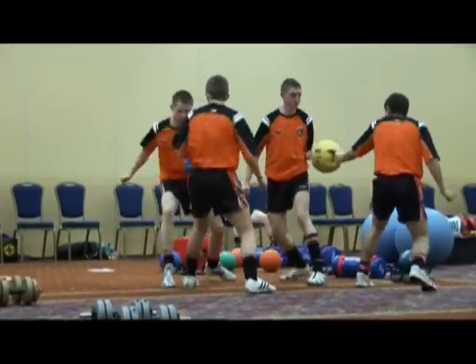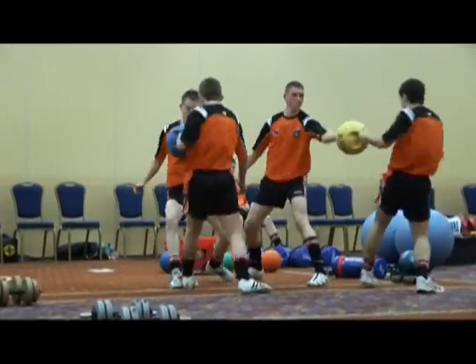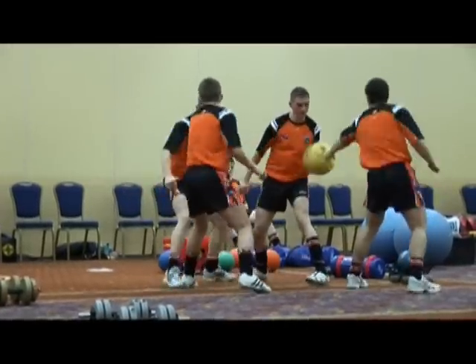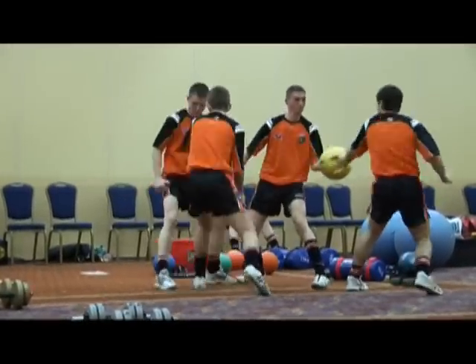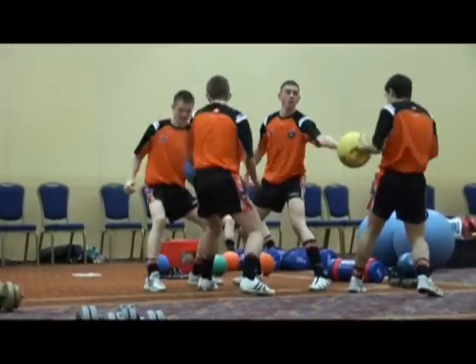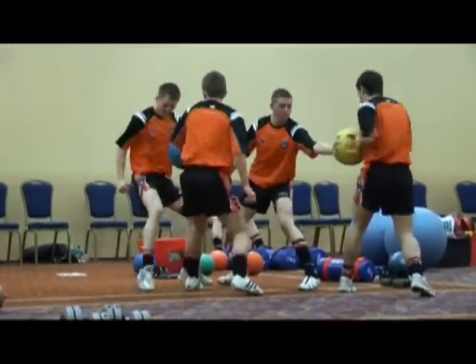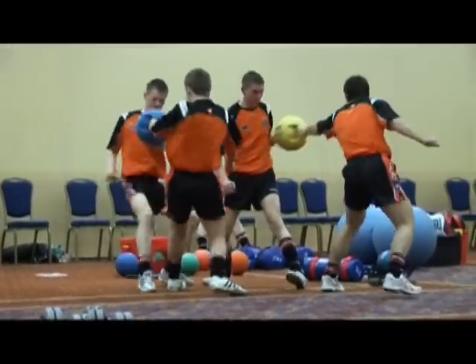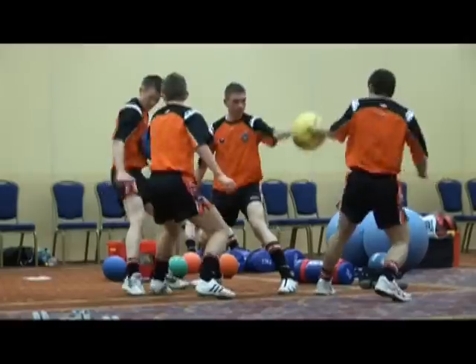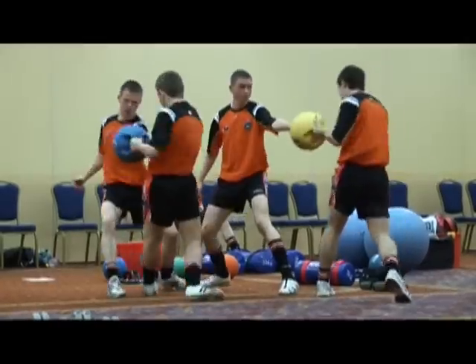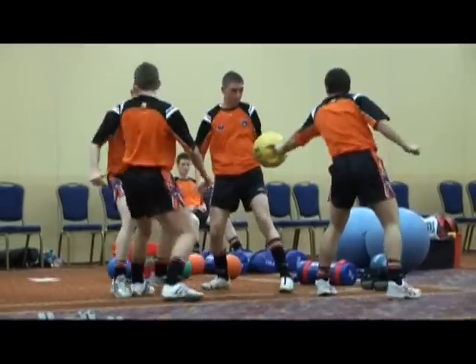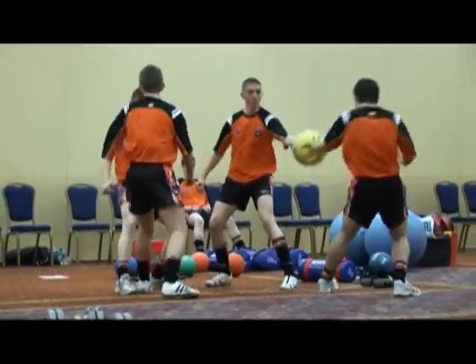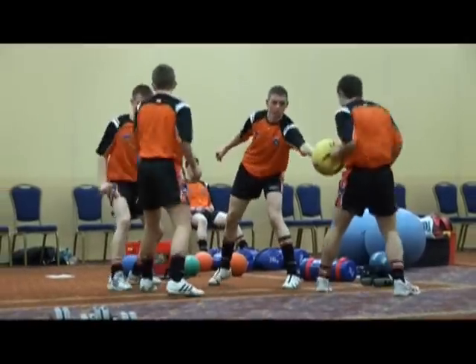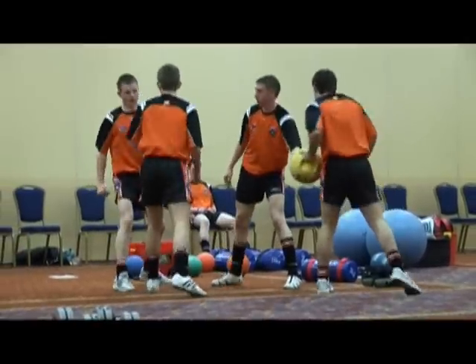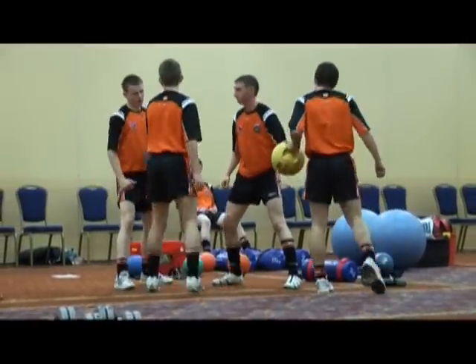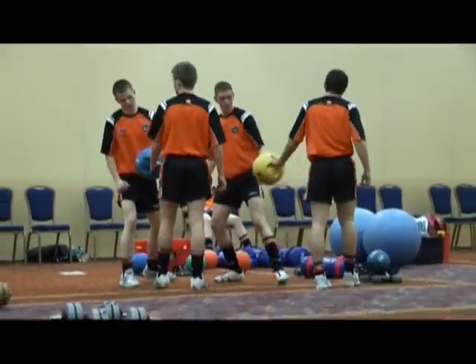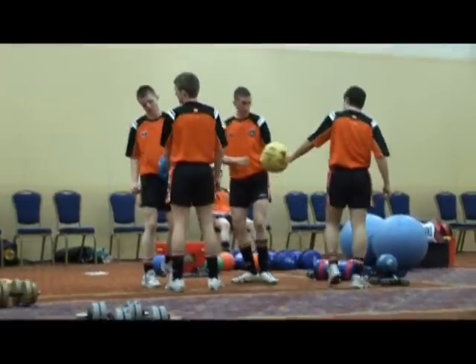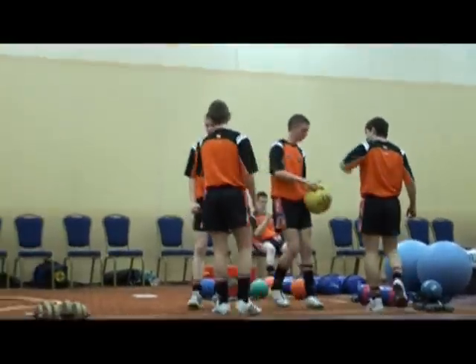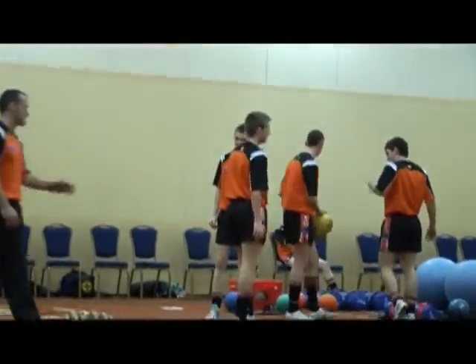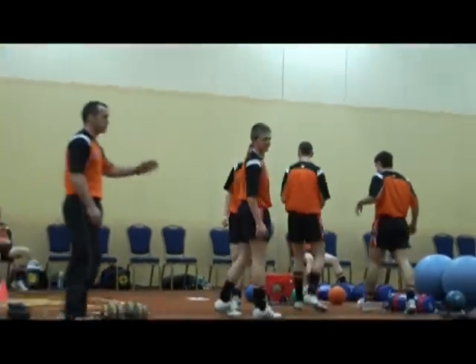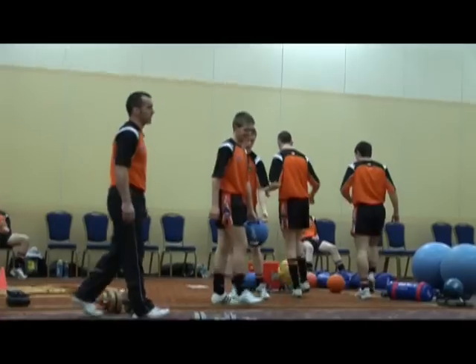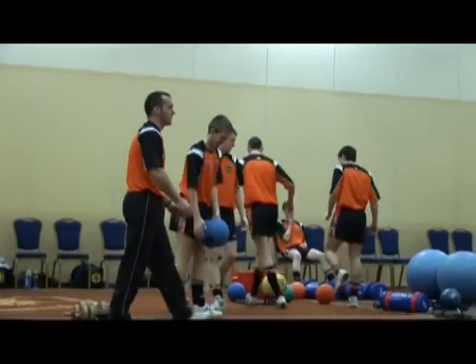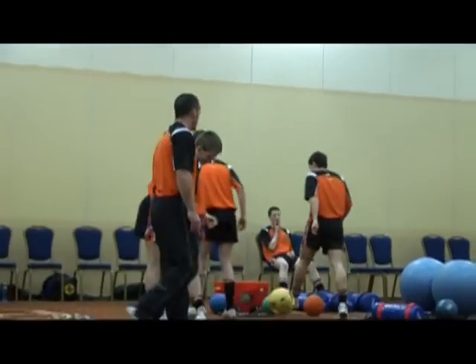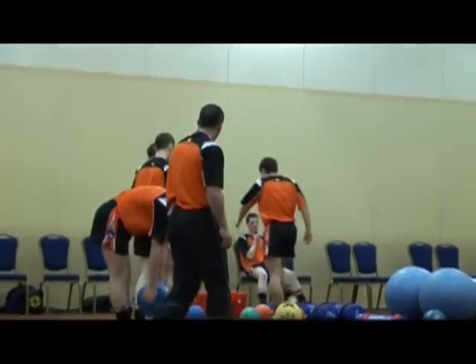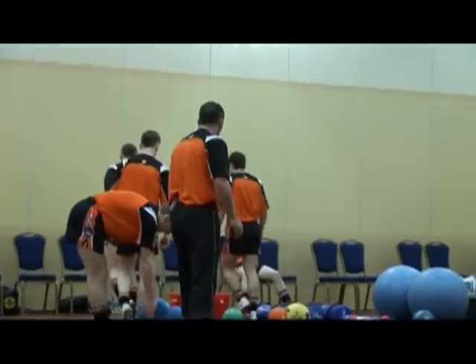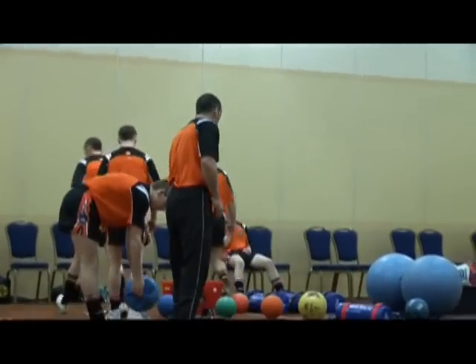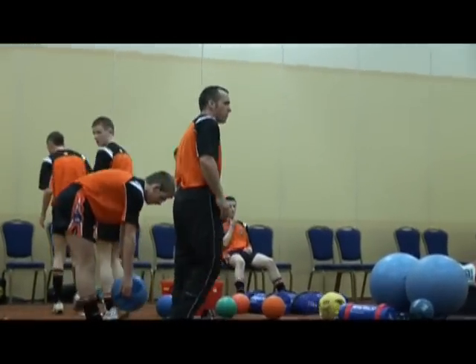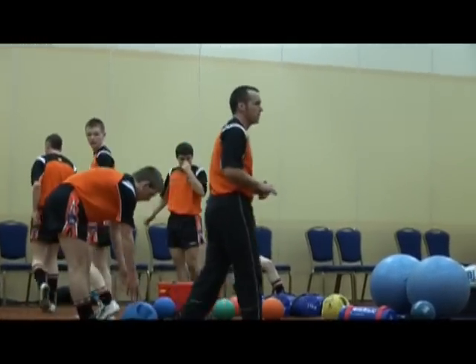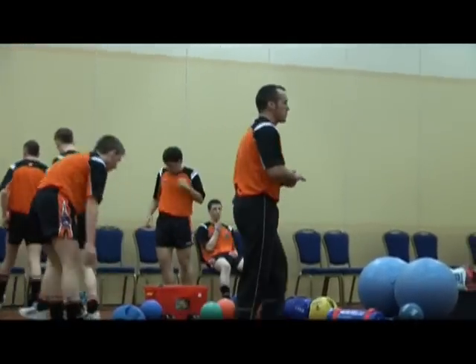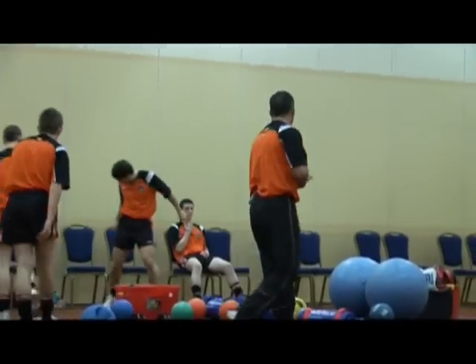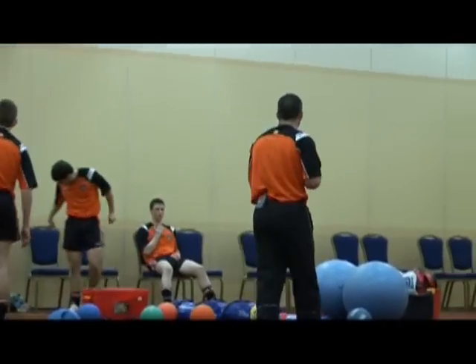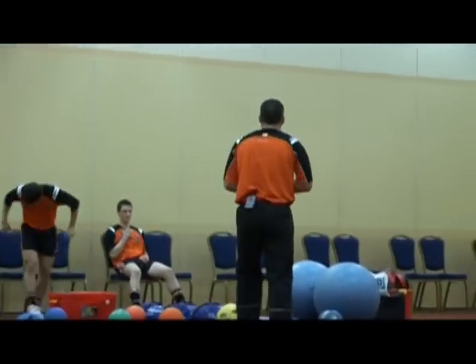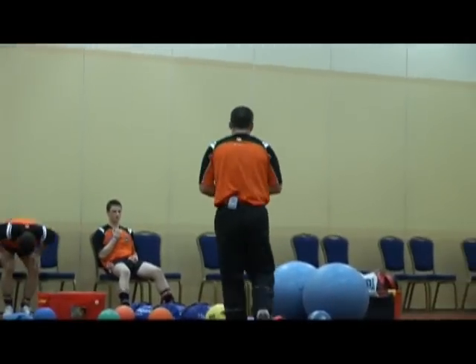Strength's everything, you know that. Come on, push! Come on, pull it! Good. Arm relax. If you keep that going for a minute or two minutes, you can see the boy's starting to get tired. Double grip, medicine ball — brilliant stuff.